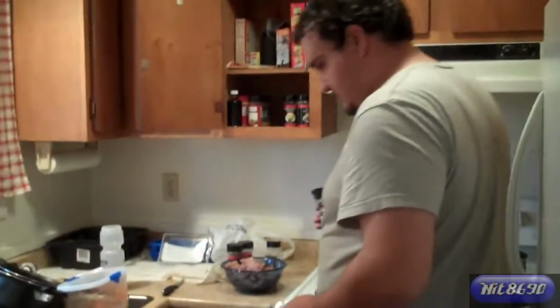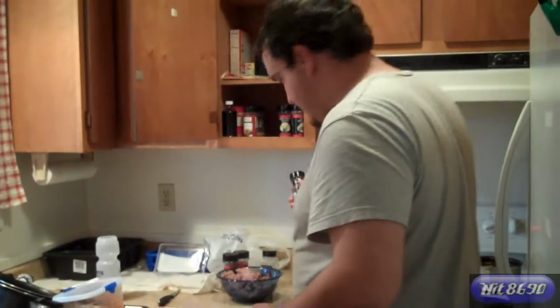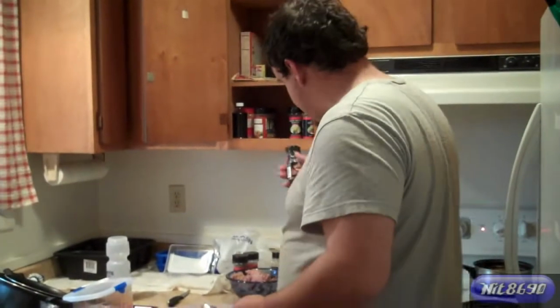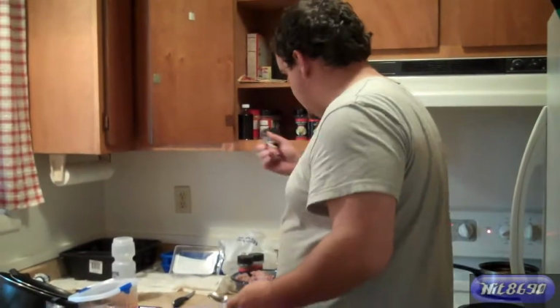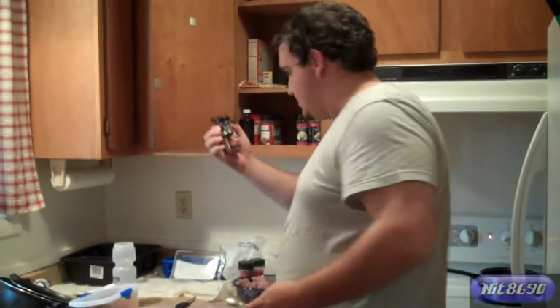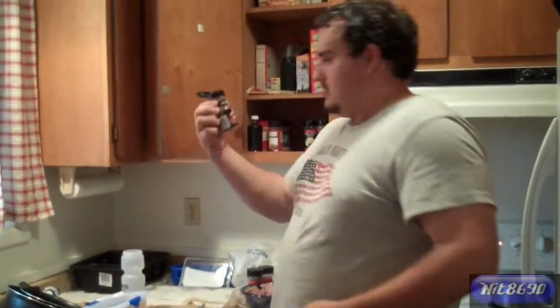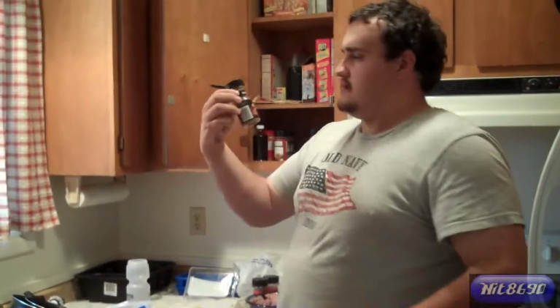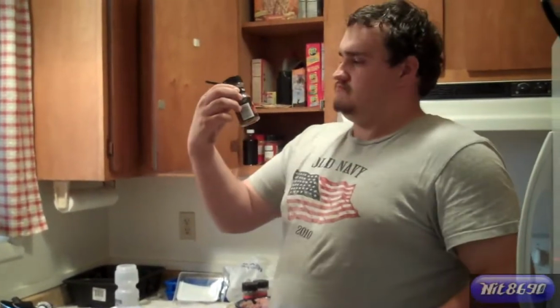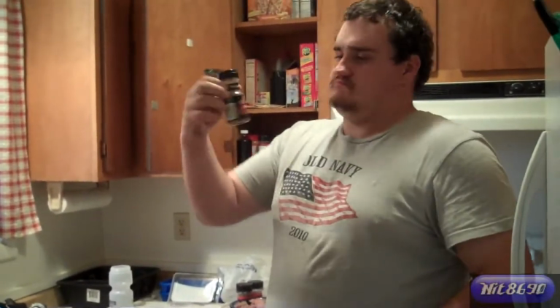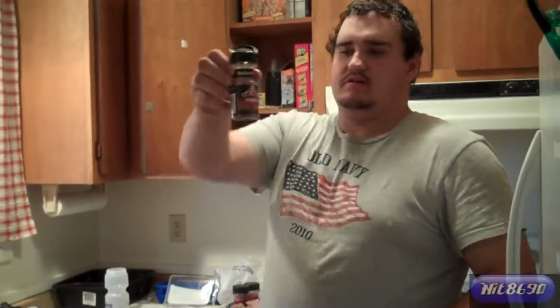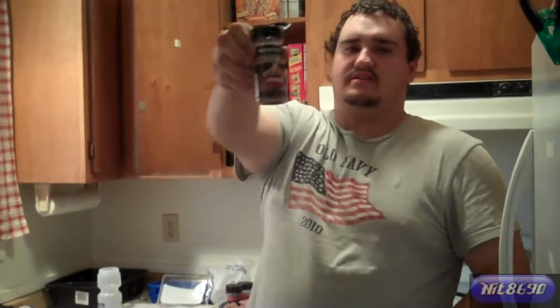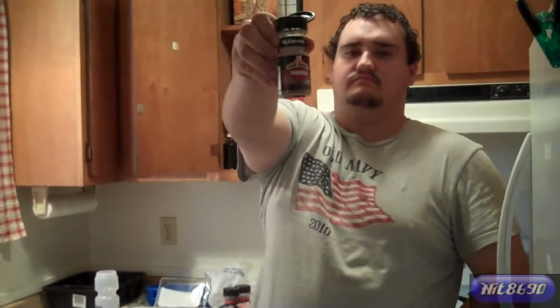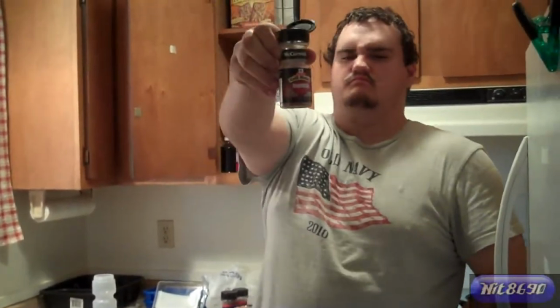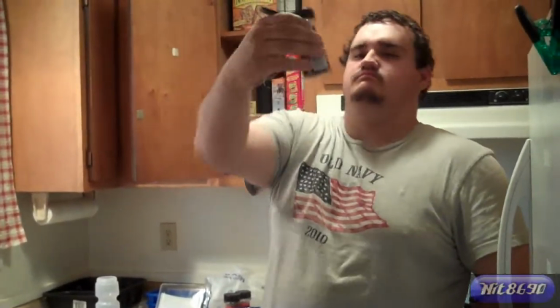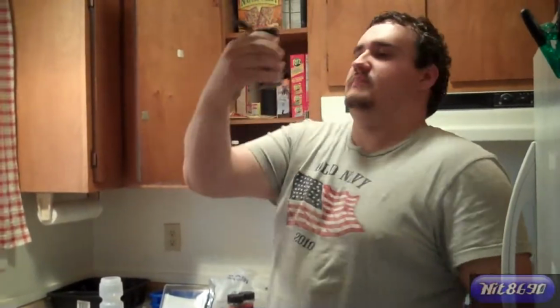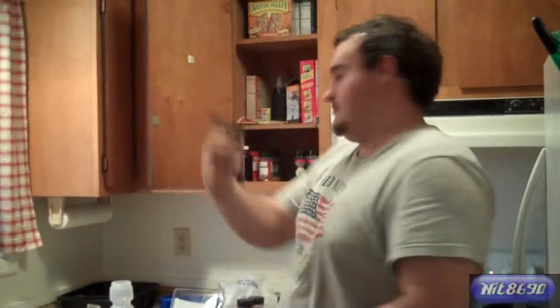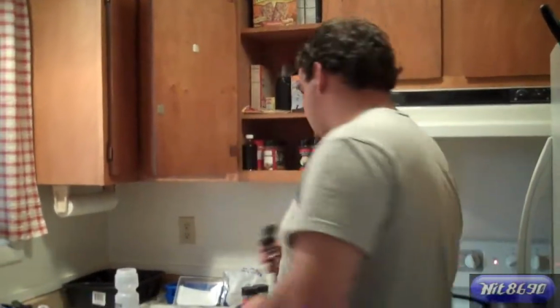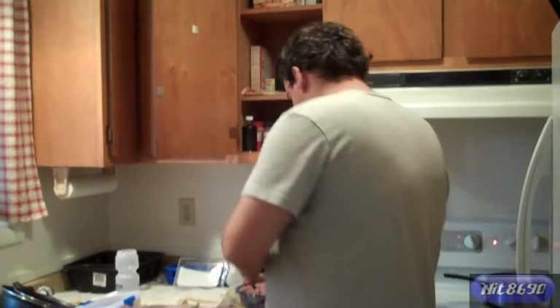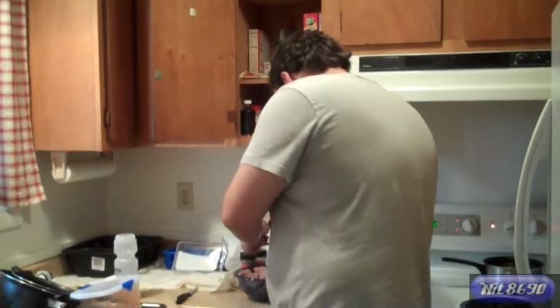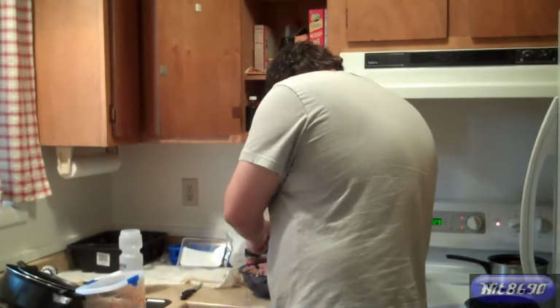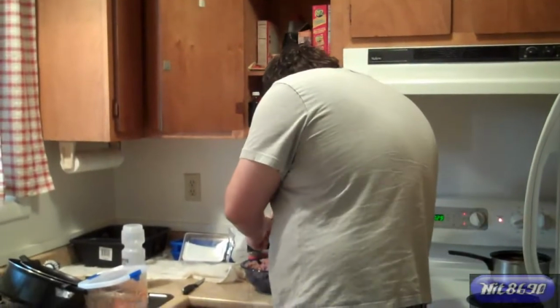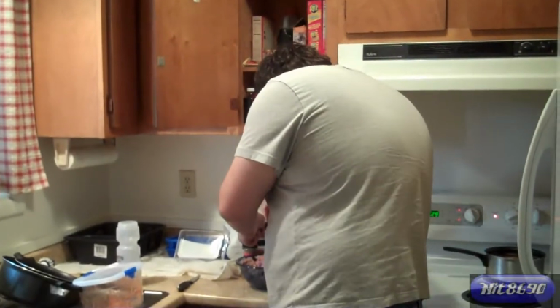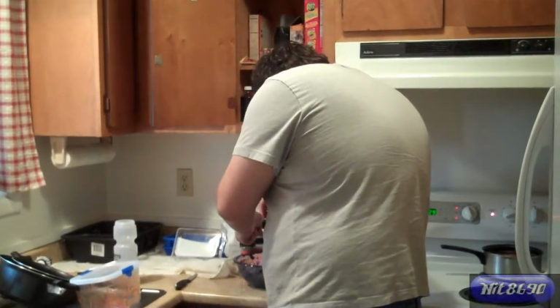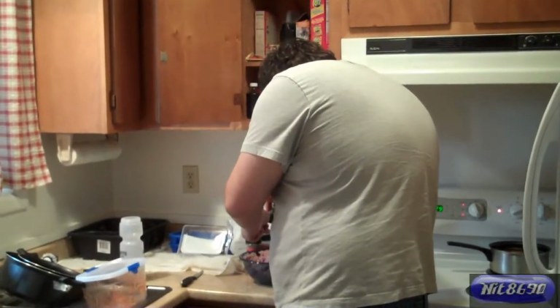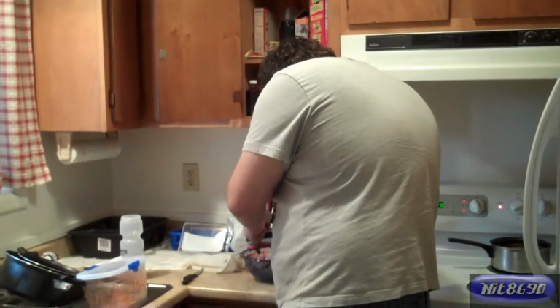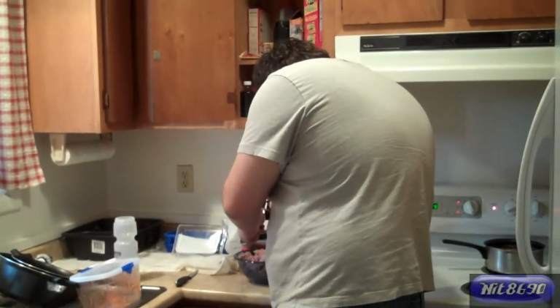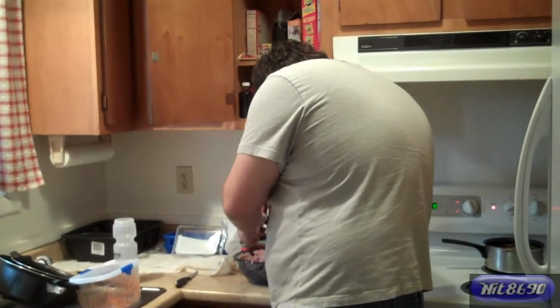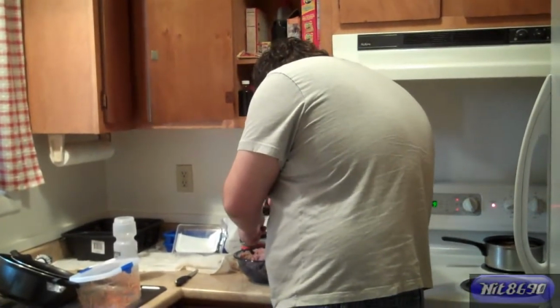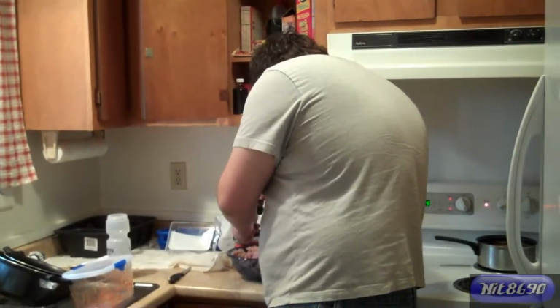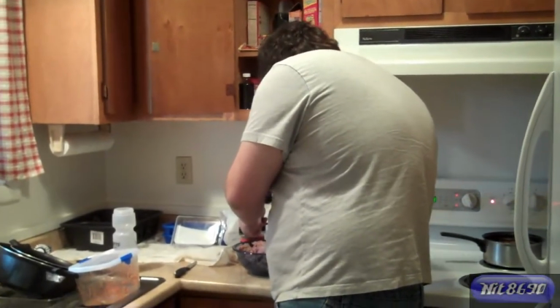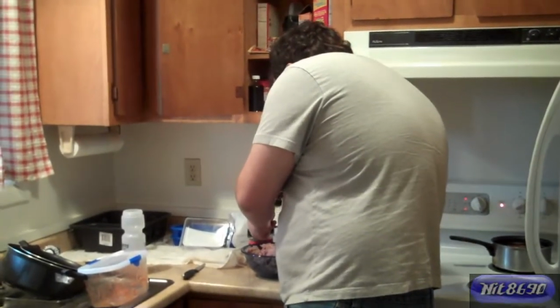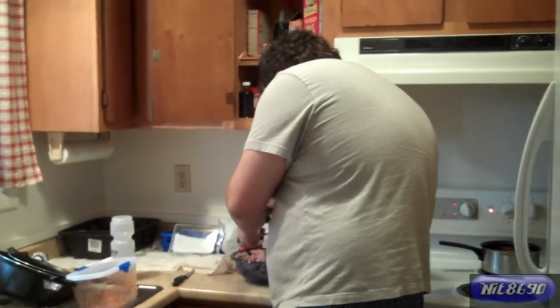We're going to start by mixing up the hamburger. Got some hamburger seasoning. Mix it all in.